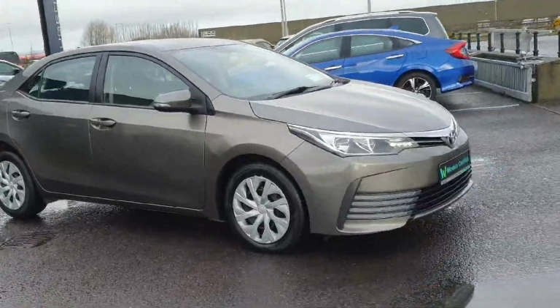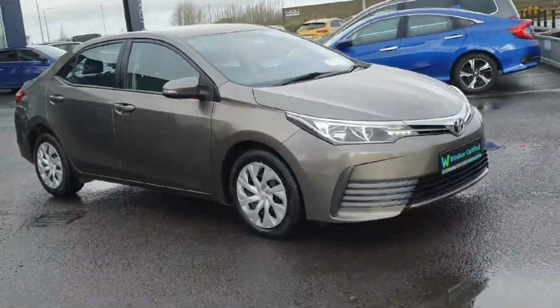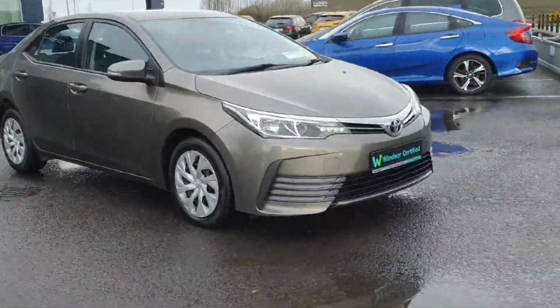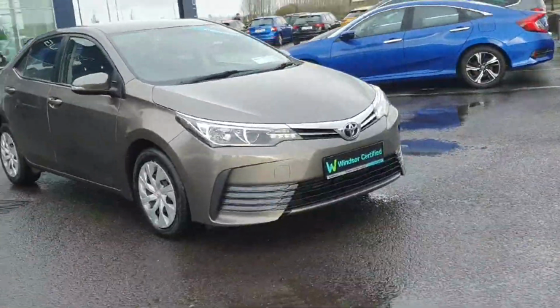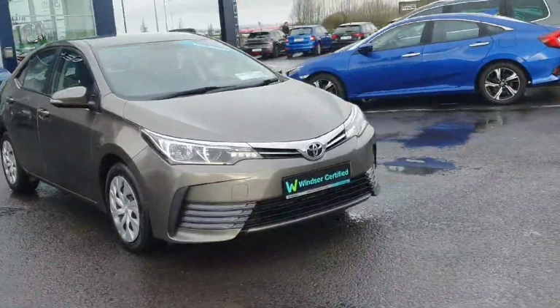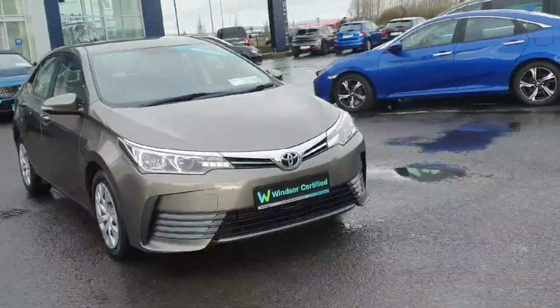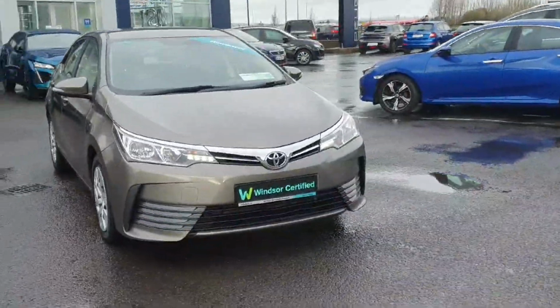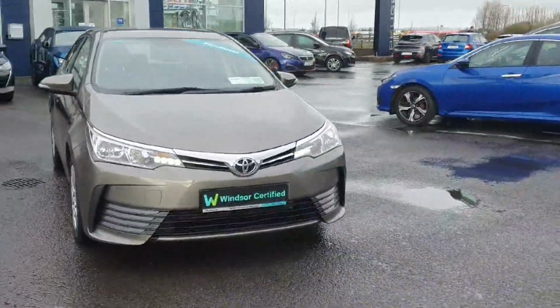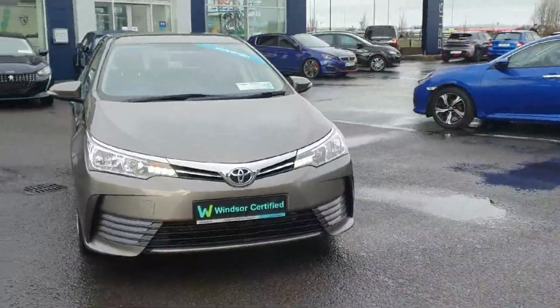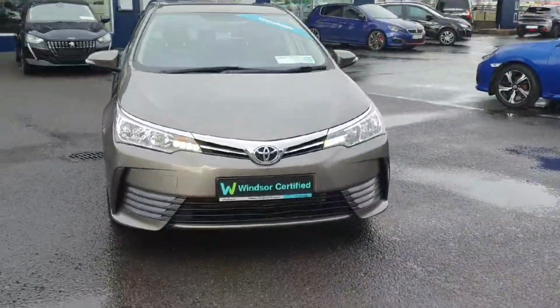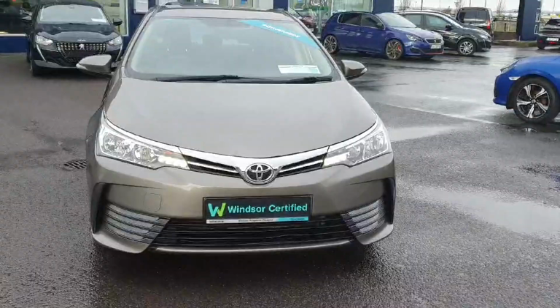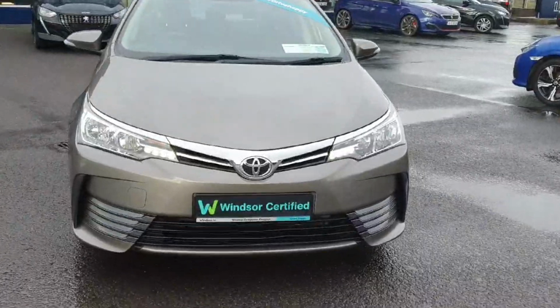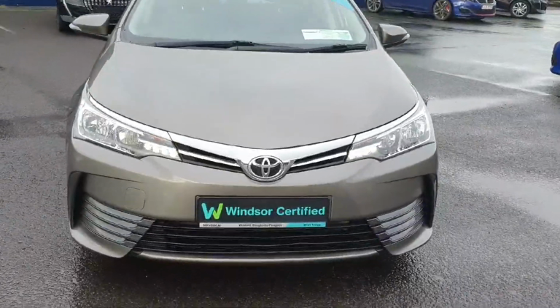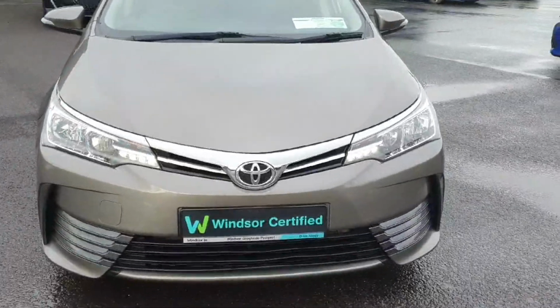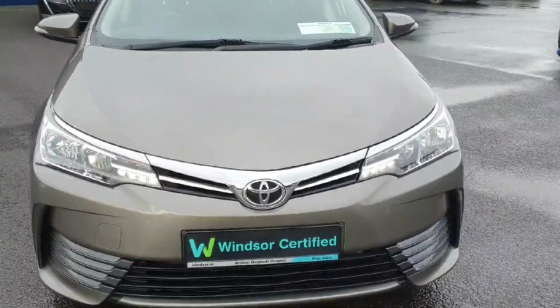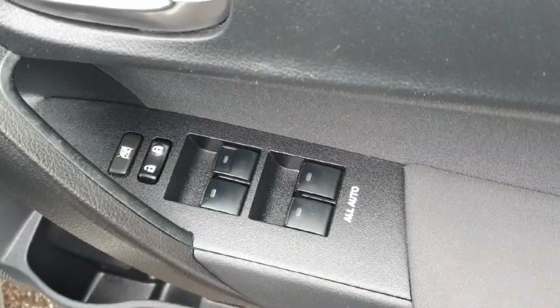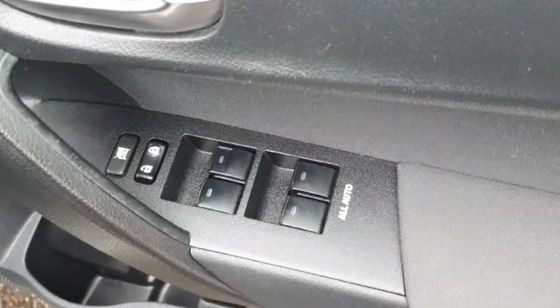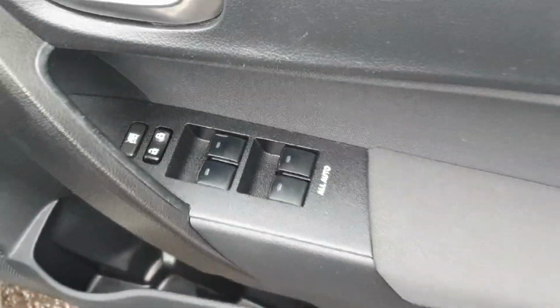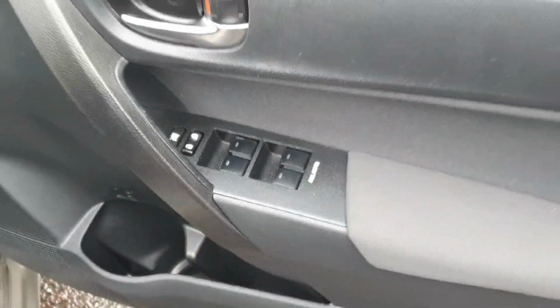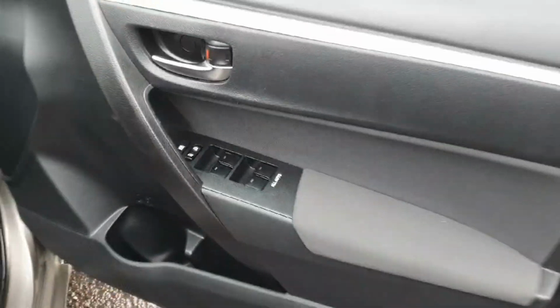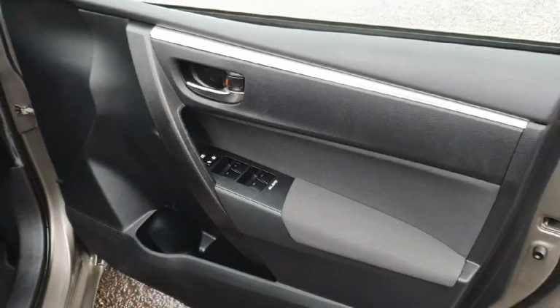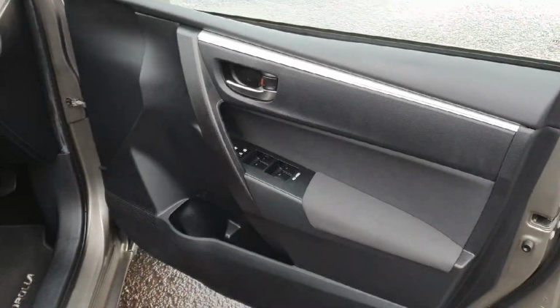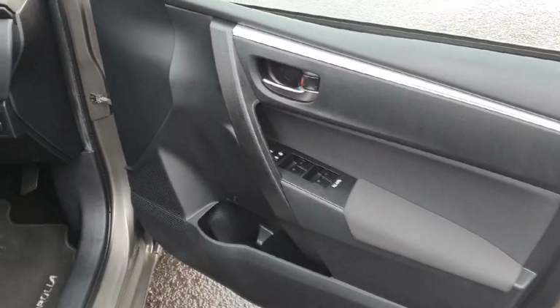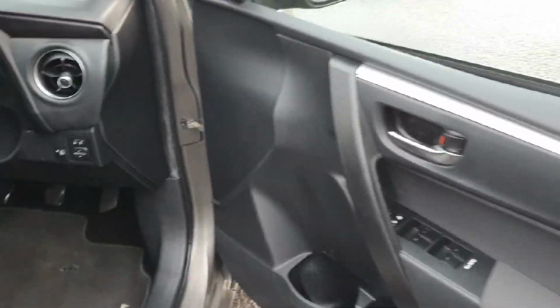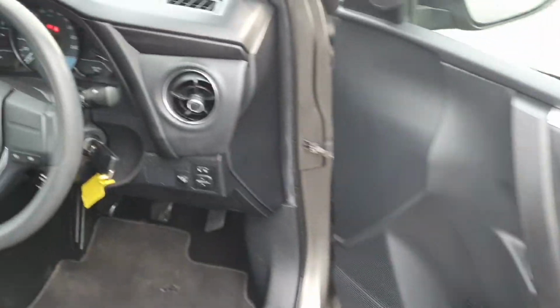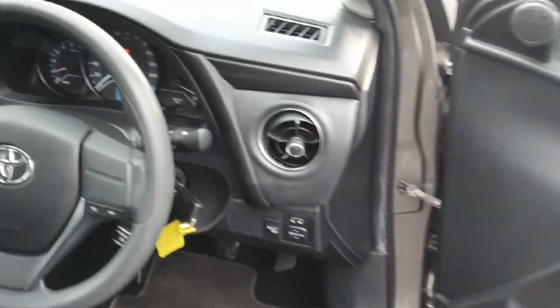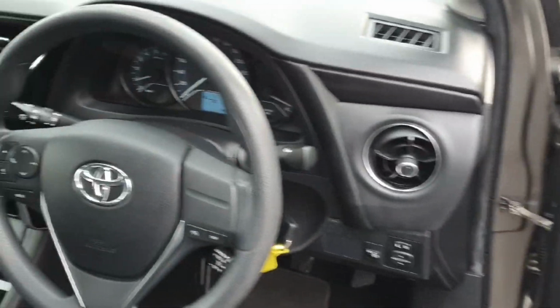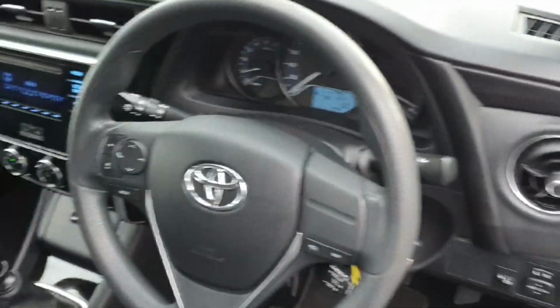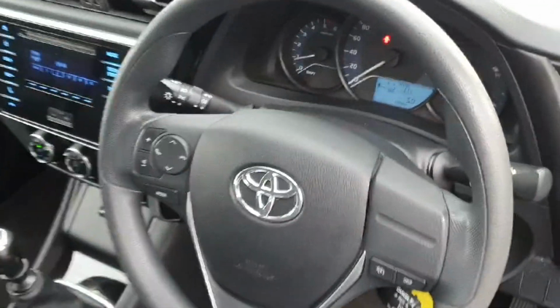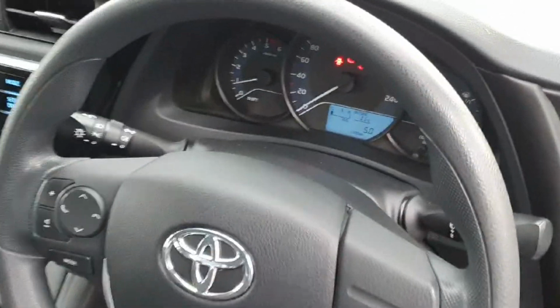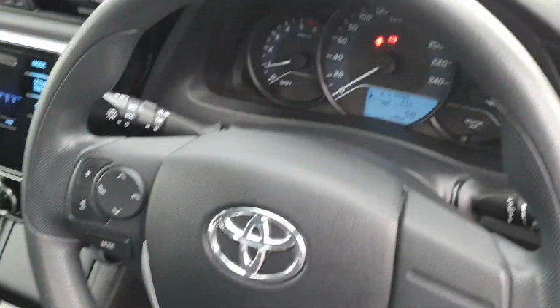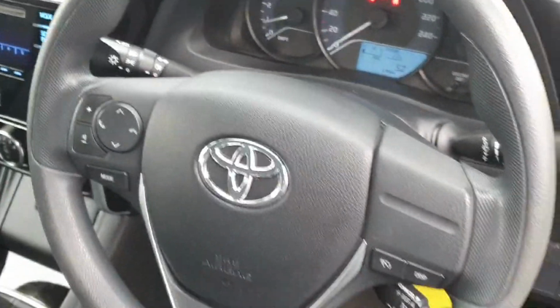Thanks to our unique service plans, you can be certain that genuine parts will be used to keep your vehicle on the road for longer. You'll also get a year's worth of RAC roadside assistance, 24/7 around the clock, so you can drive with total confidence.